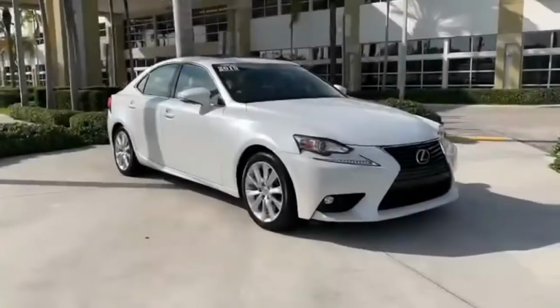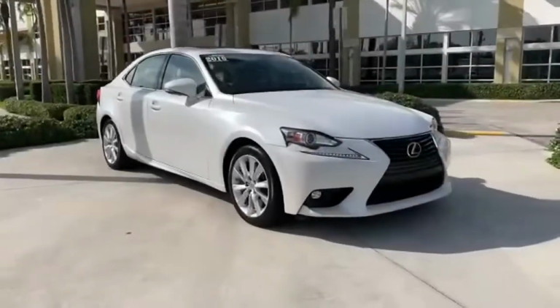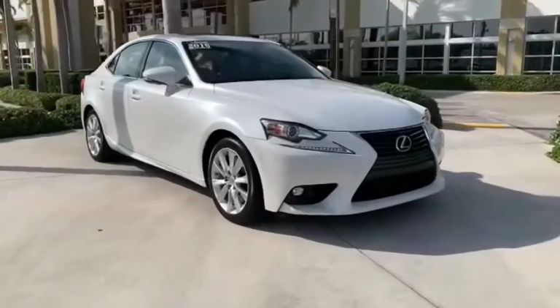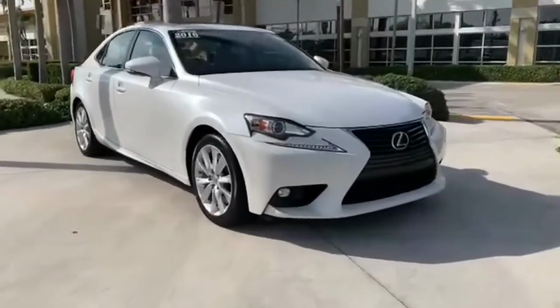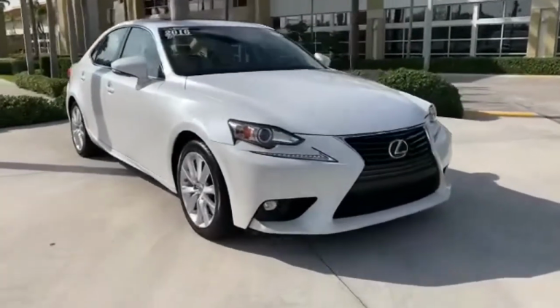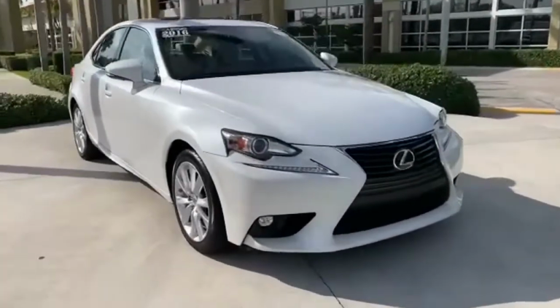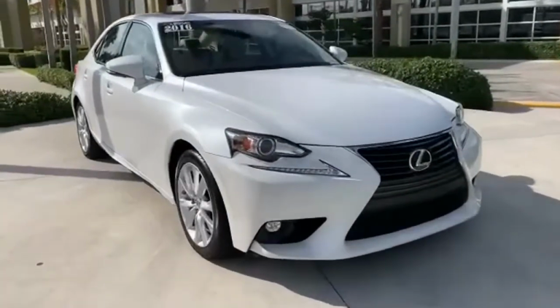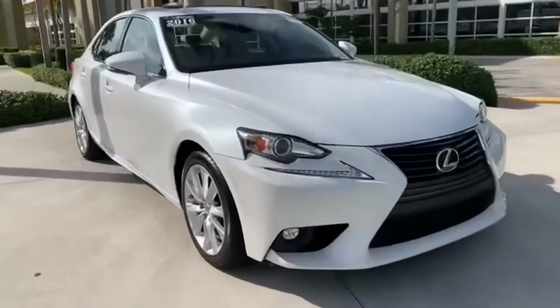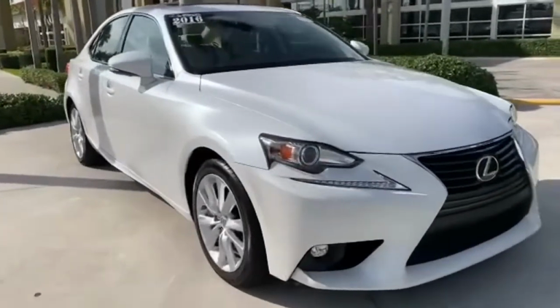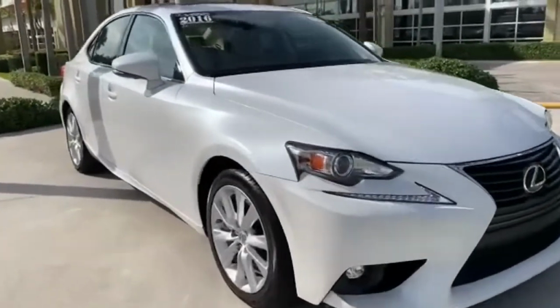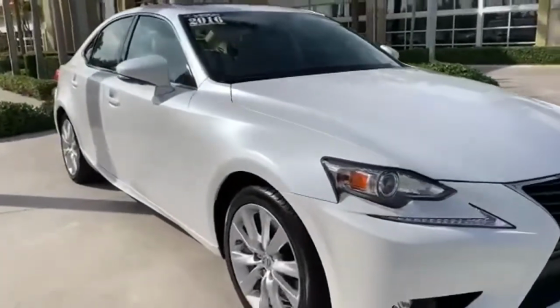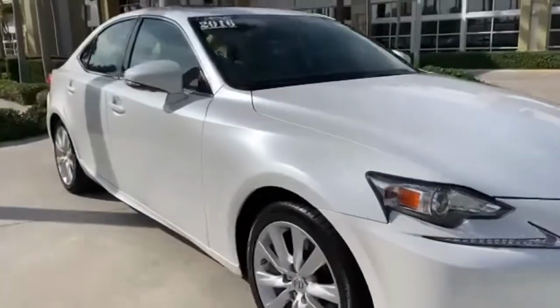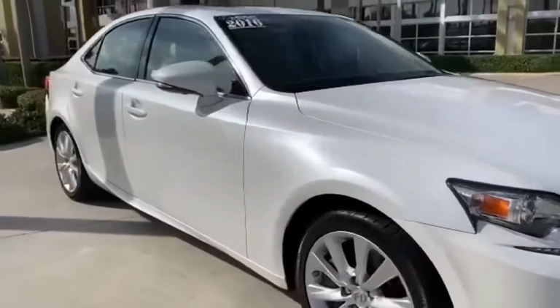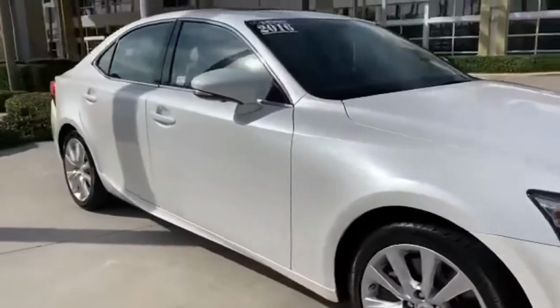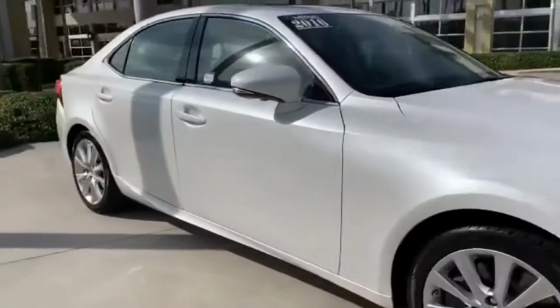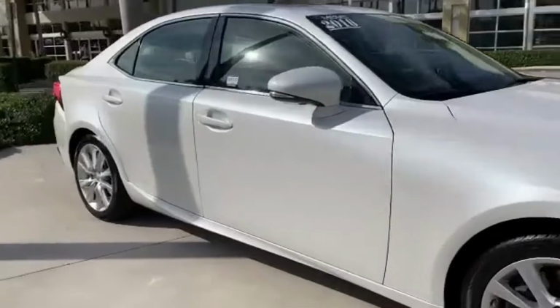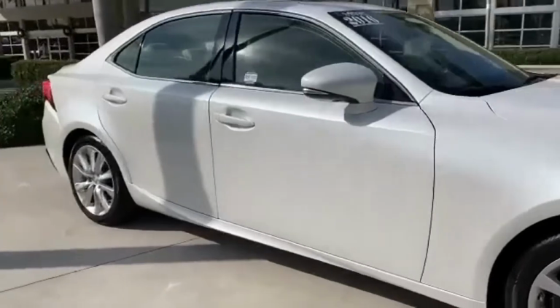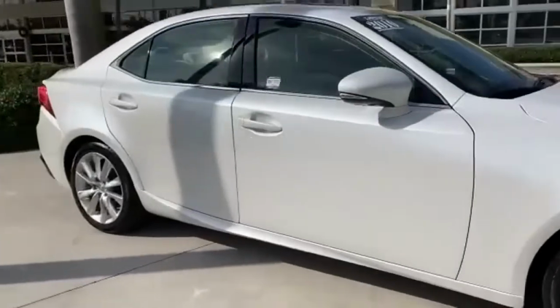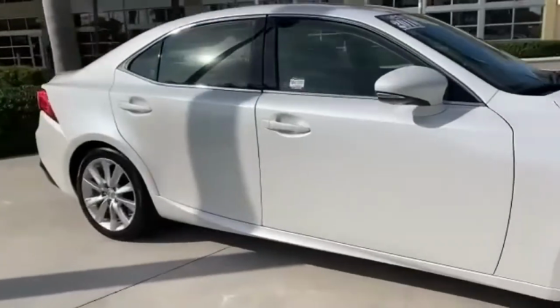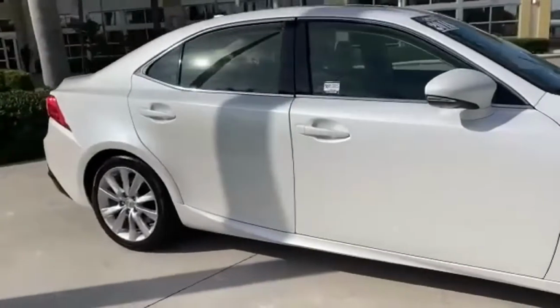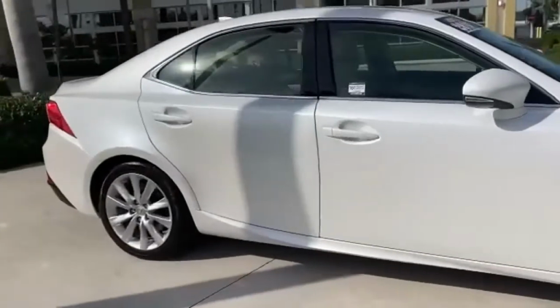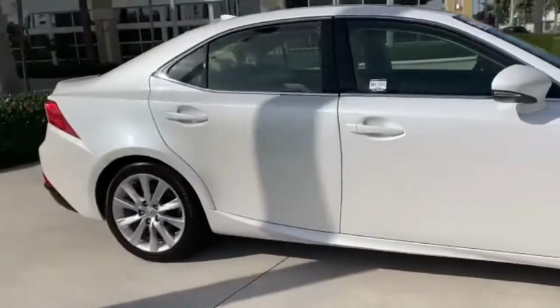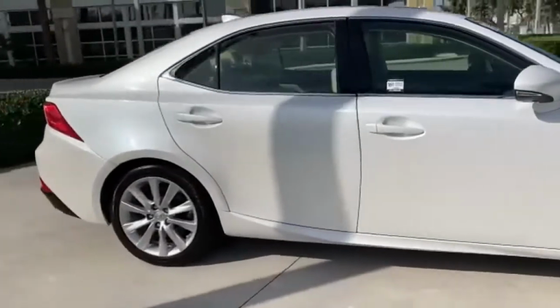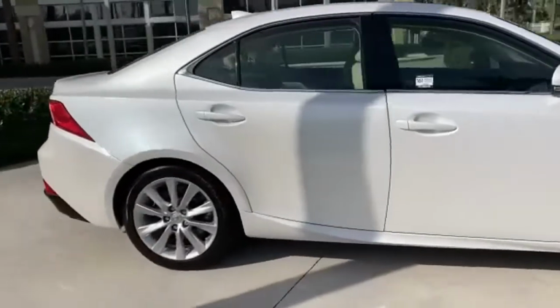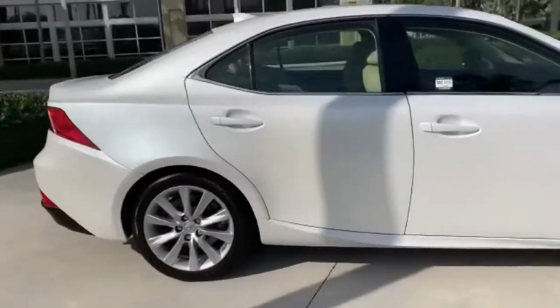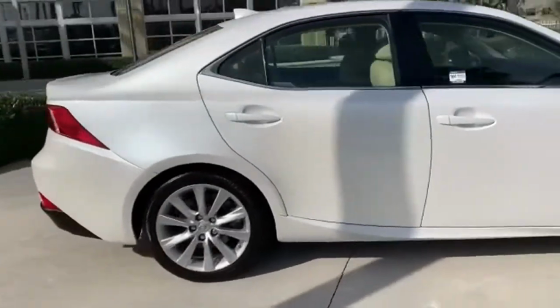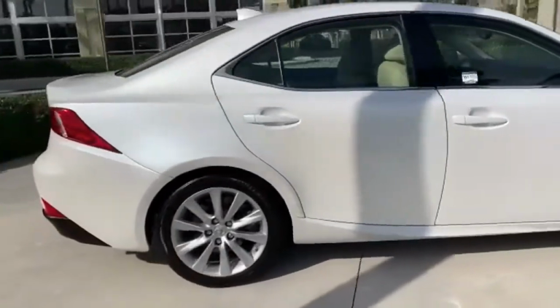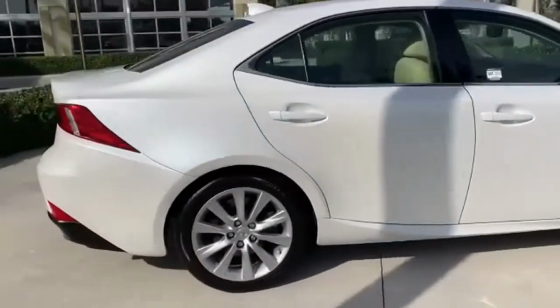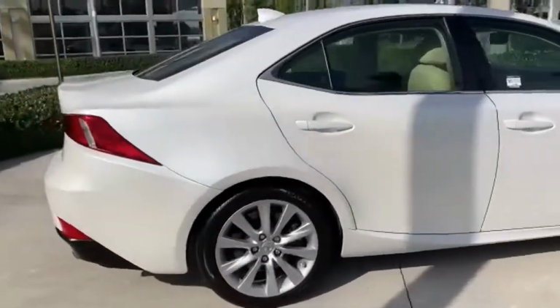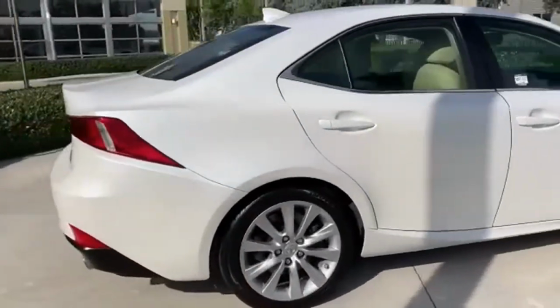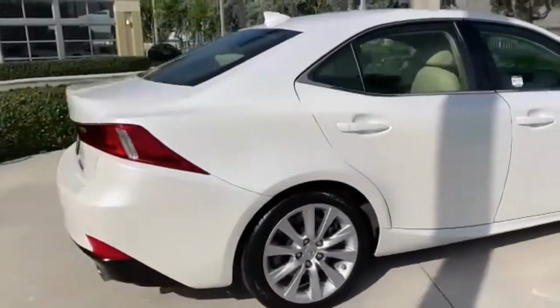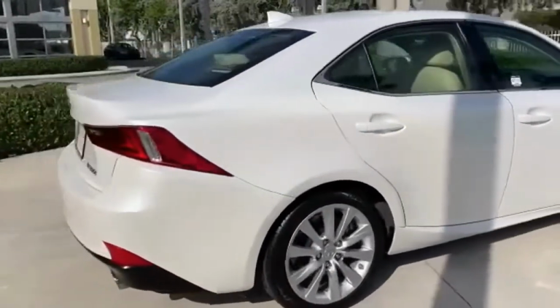Here's a 2016 Lexus IS200T. Defy moderation and dare for something more — Lexus IS200T, more than amazing.